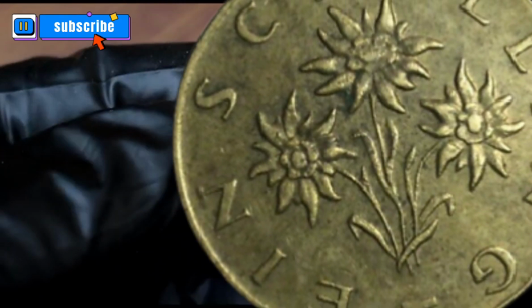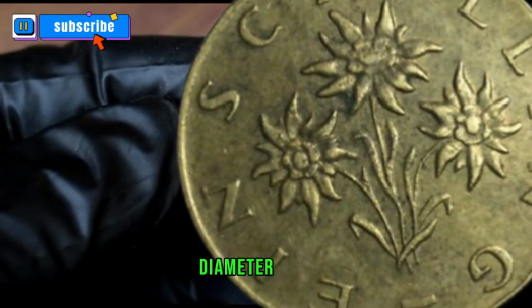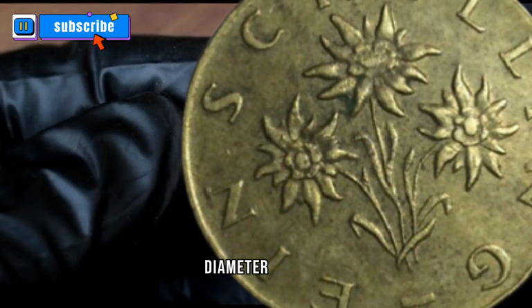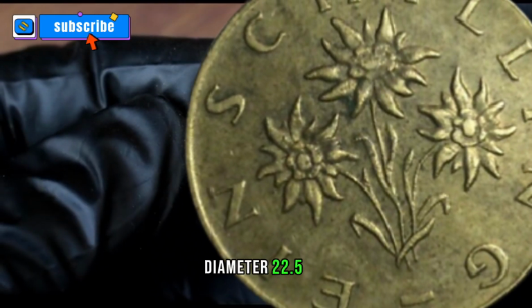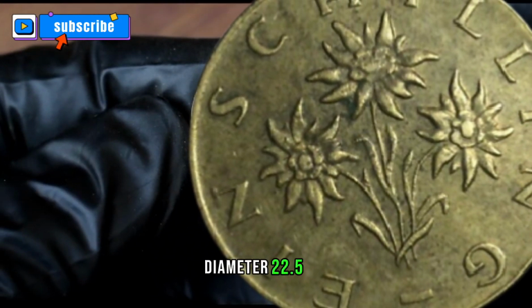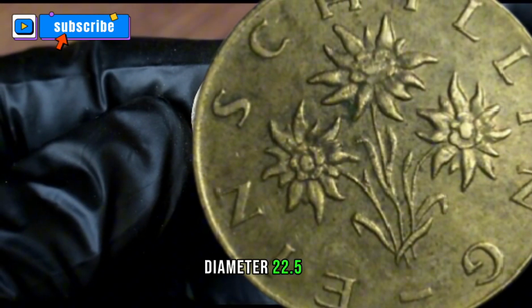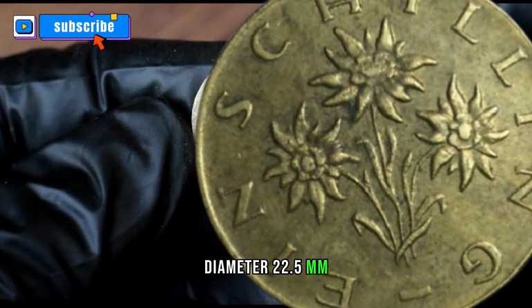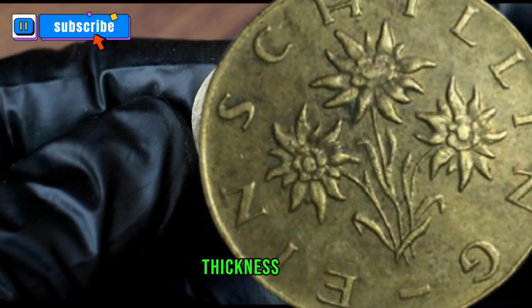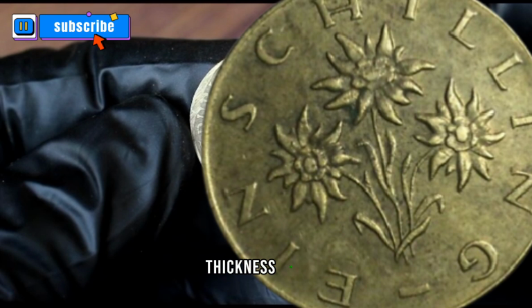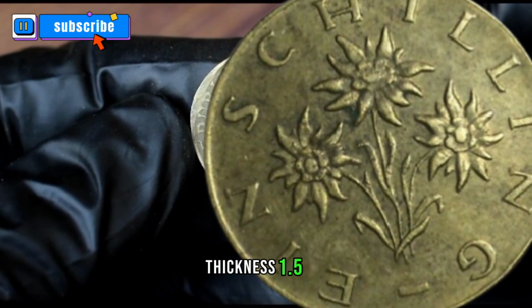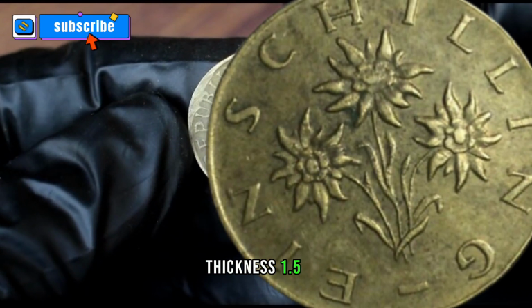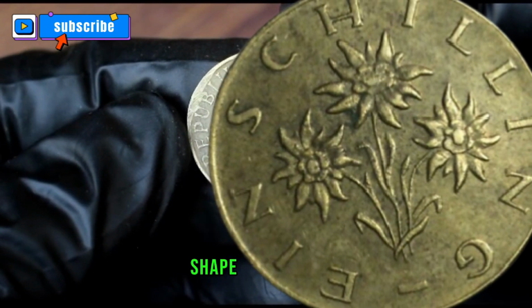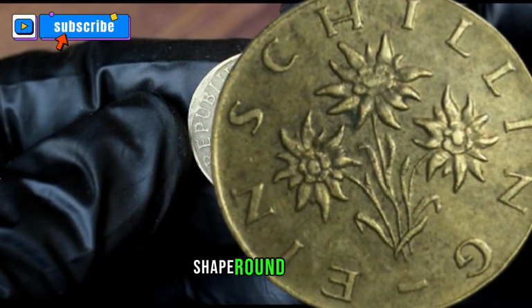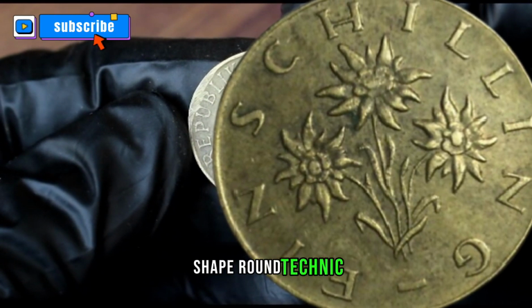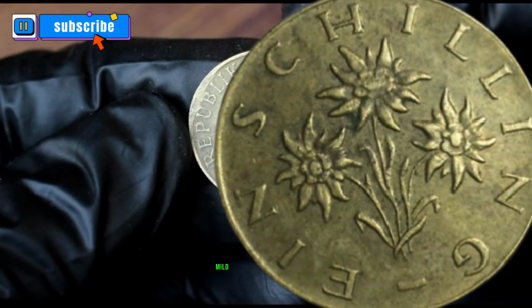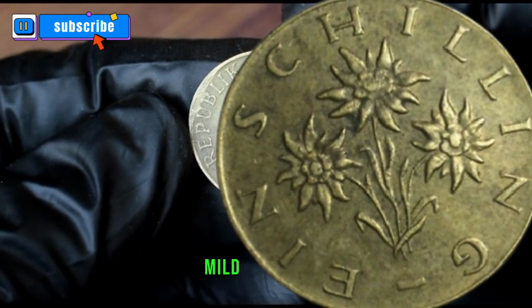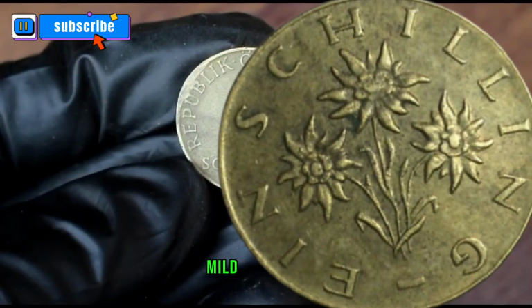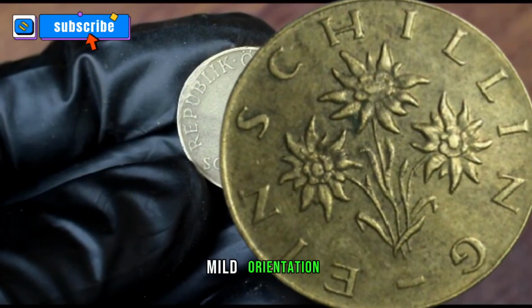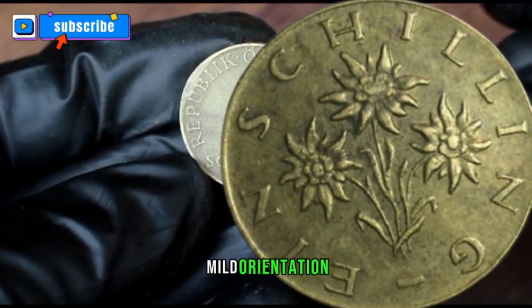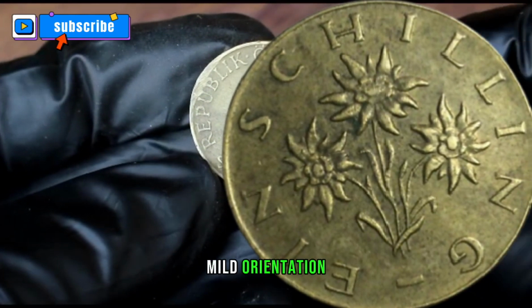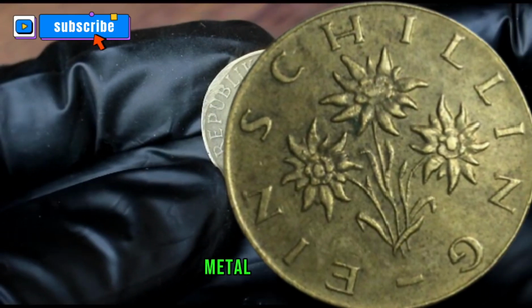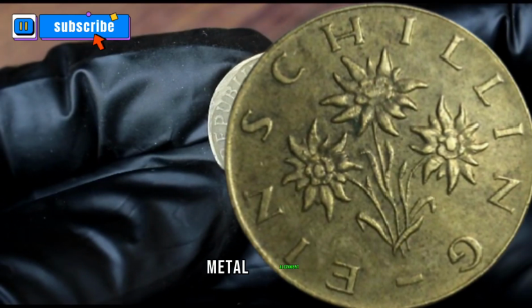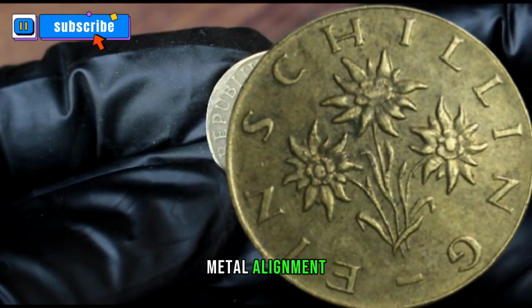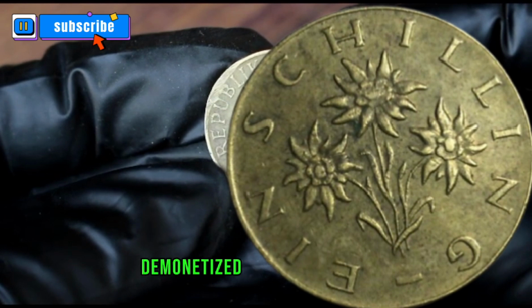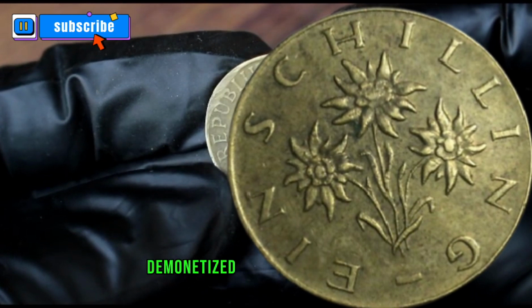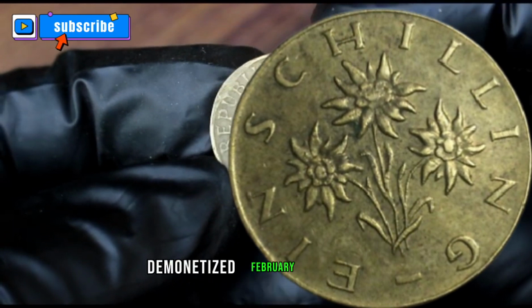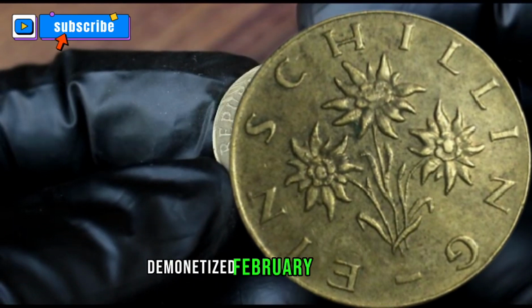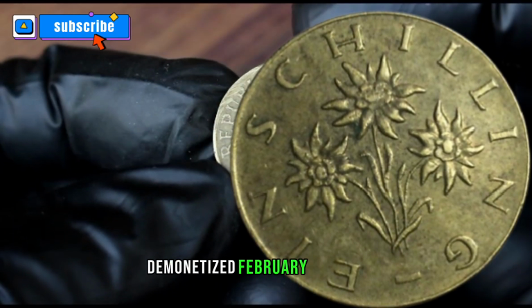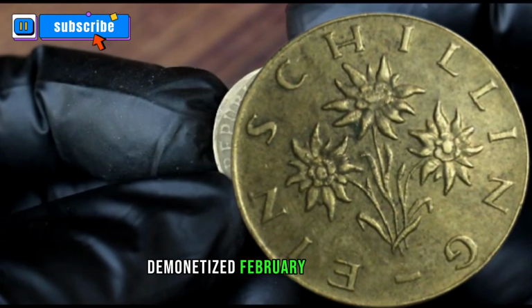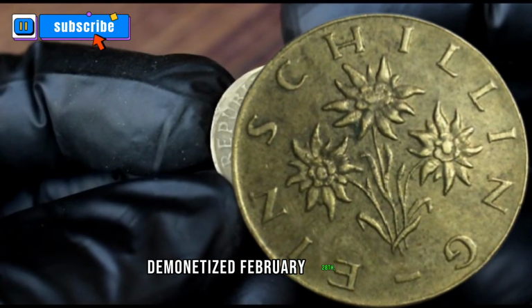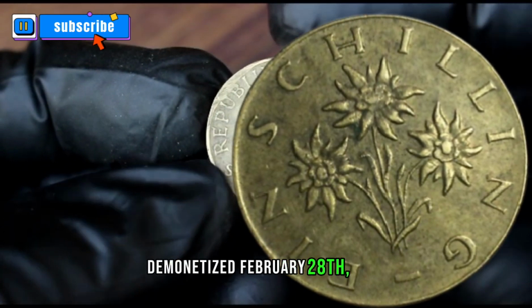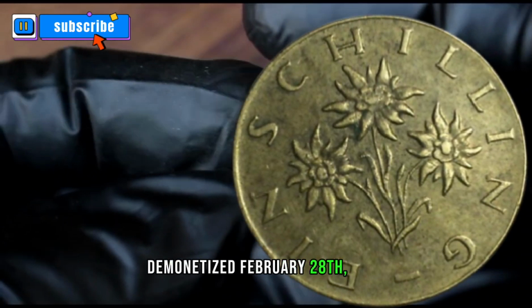Weight: 4.2g. Diameter: 22.5mm. Thickness: 1.5mm. Shape: round. Technique: milled. Orientation: medal alignment. Demonetised the 28th of February 2002.